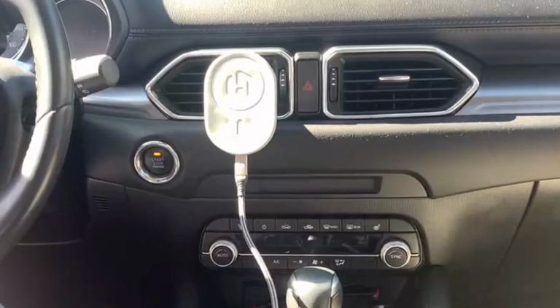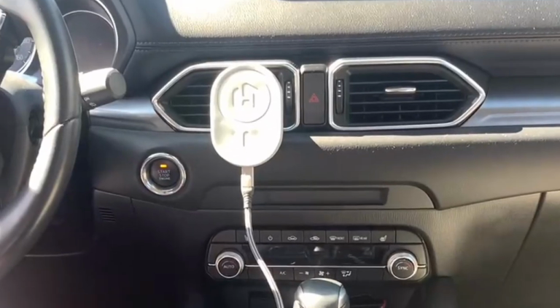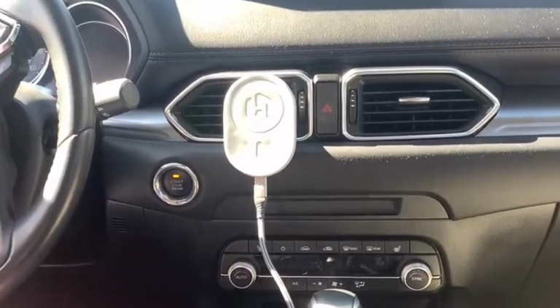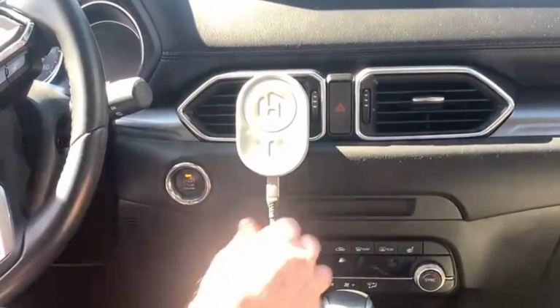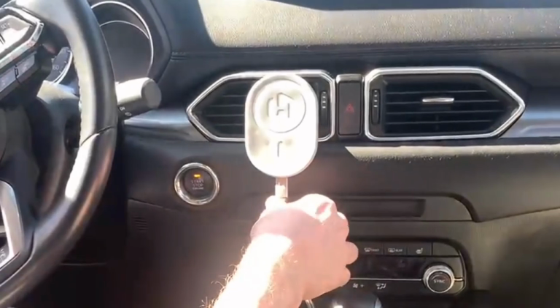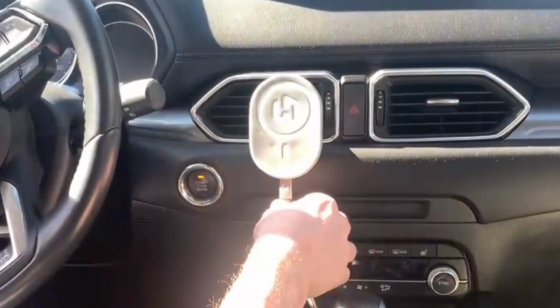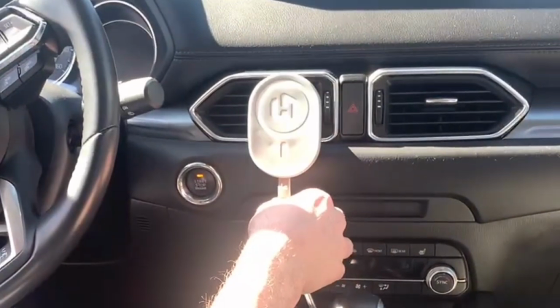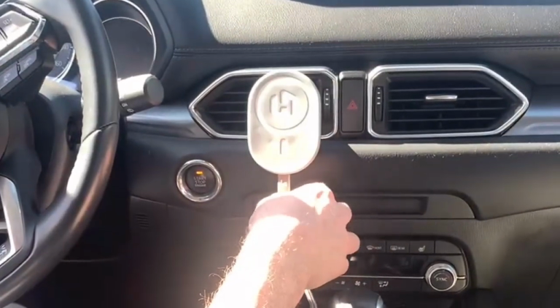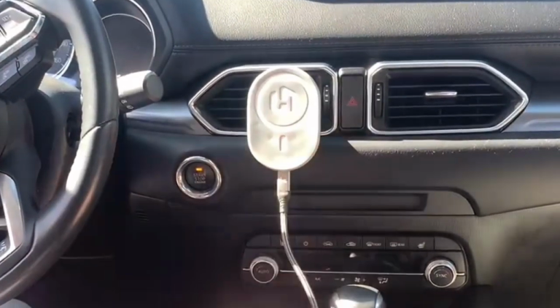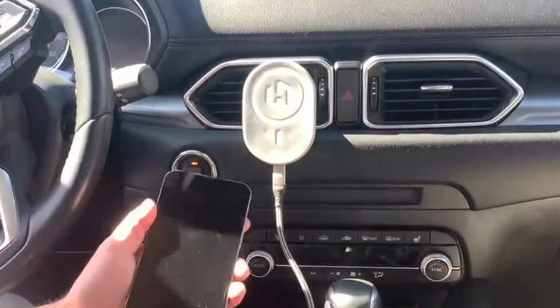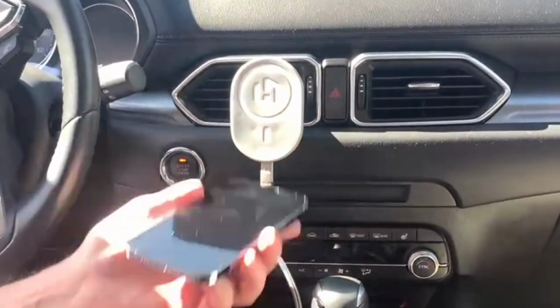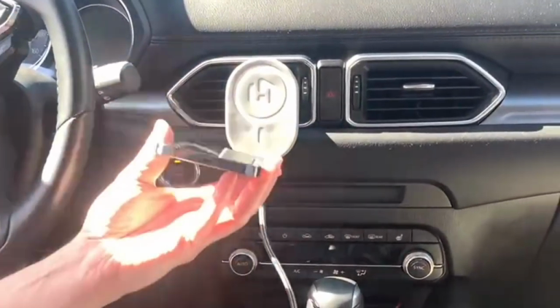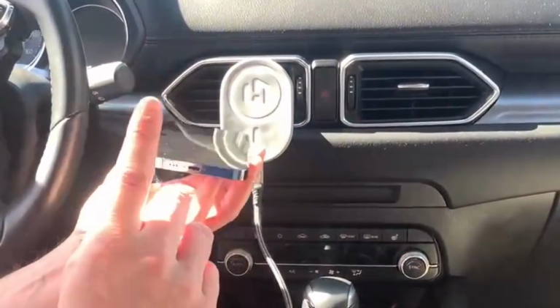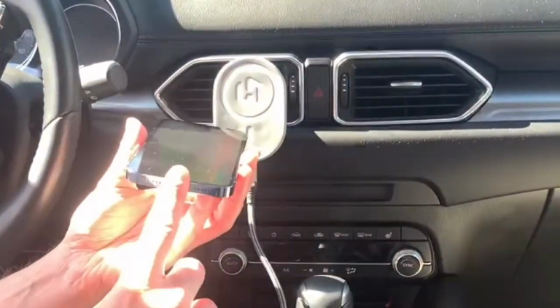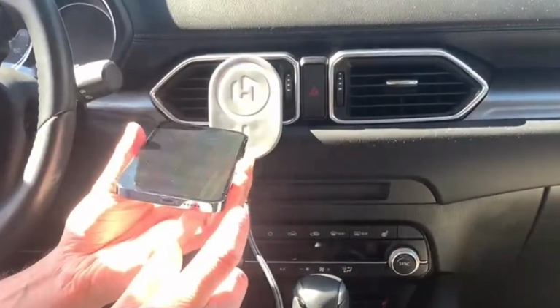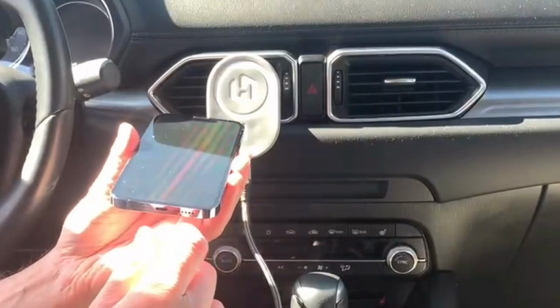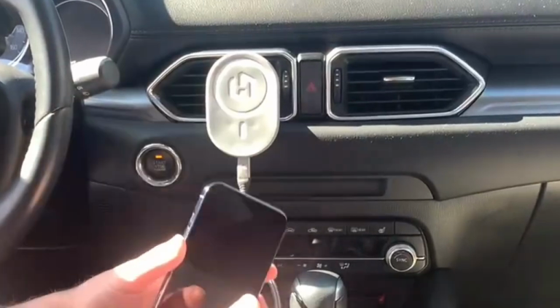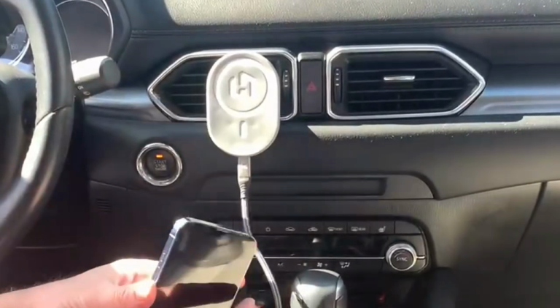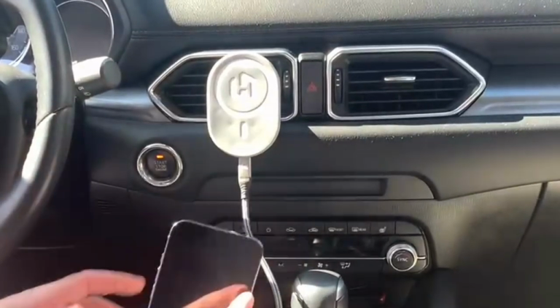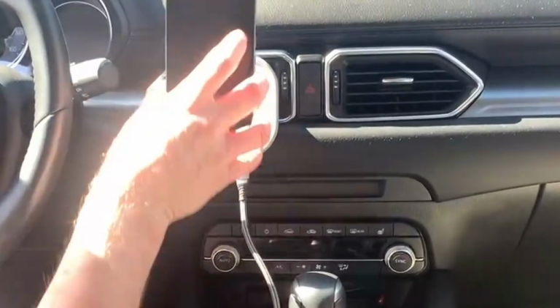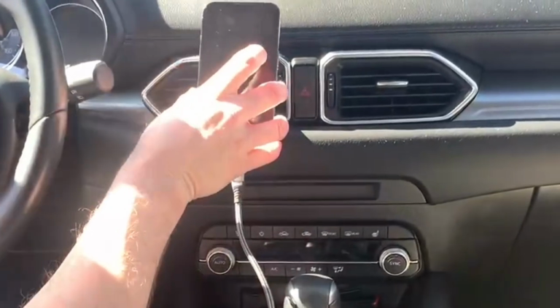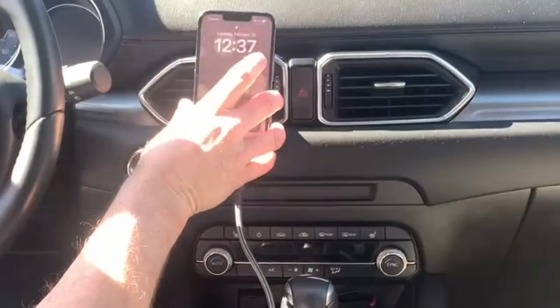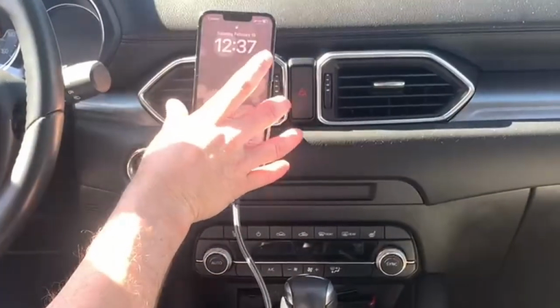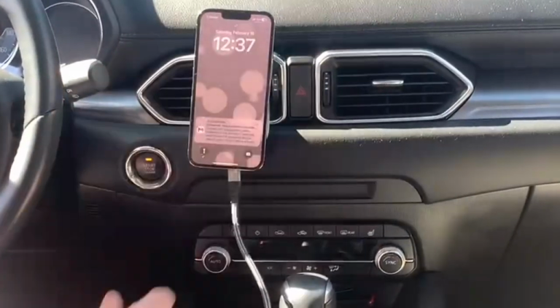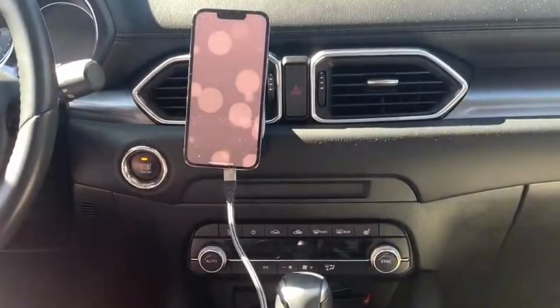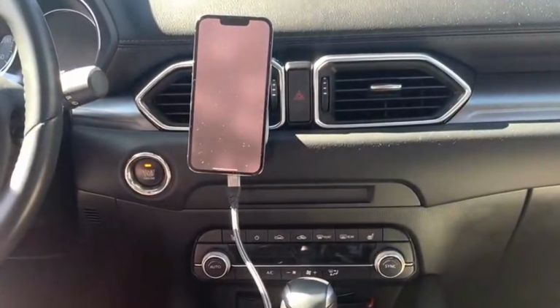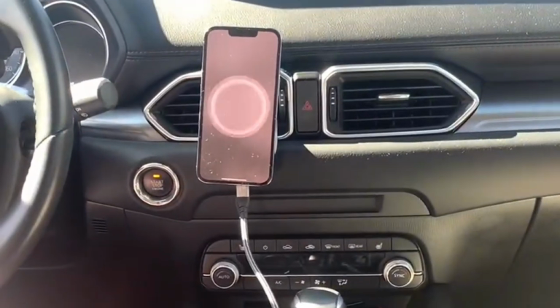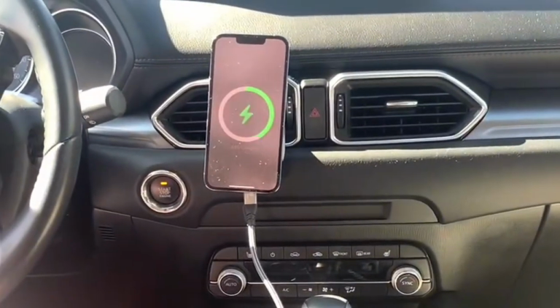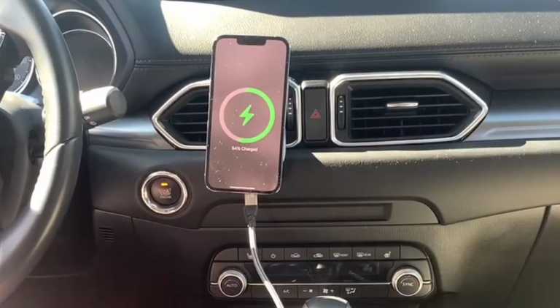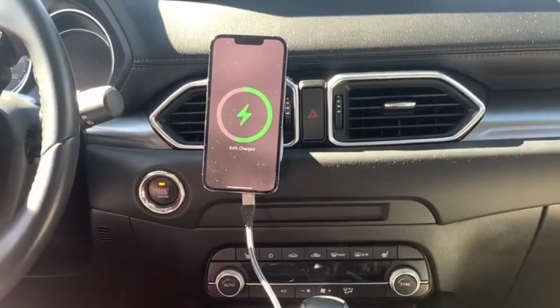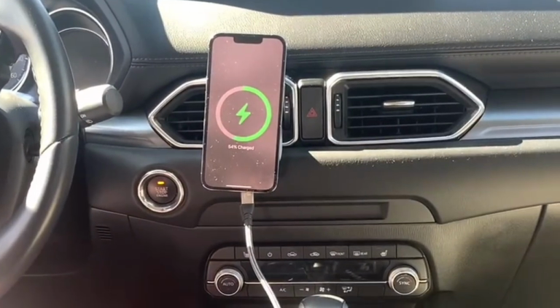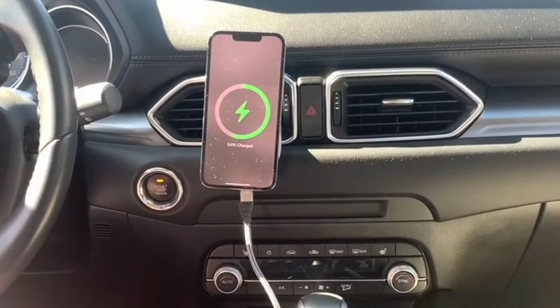The Hexa Charge comes with this included cable, which powers the Hexa Charge. There's no need to put anything into your phone — it charges it wirelessly. It's MagSafe compatible. Just put your phone on there and it starts charging automatically.